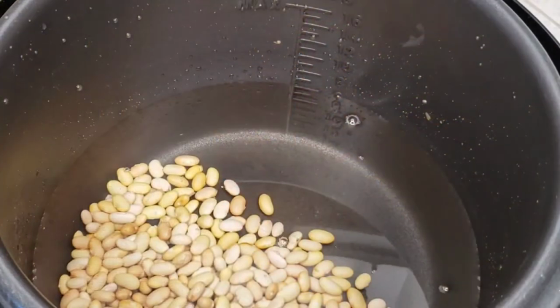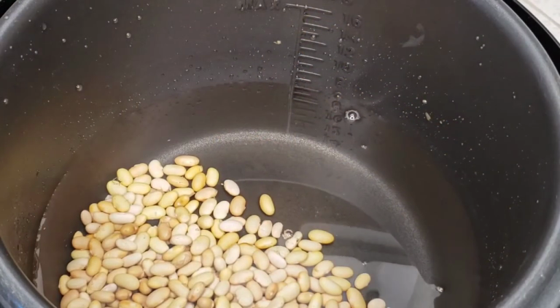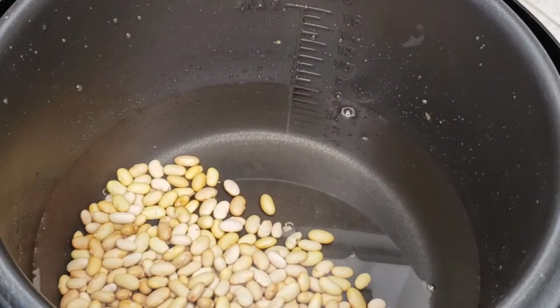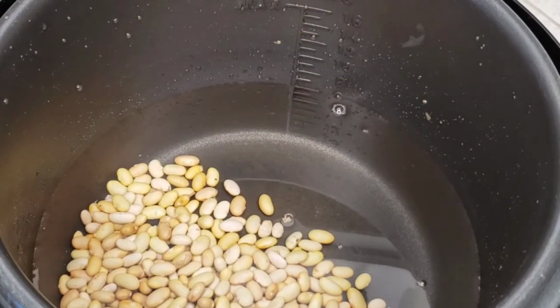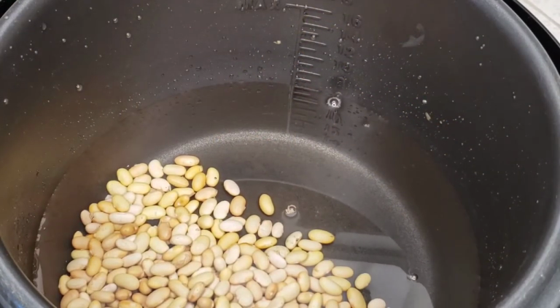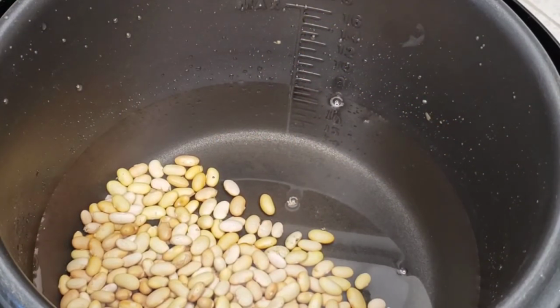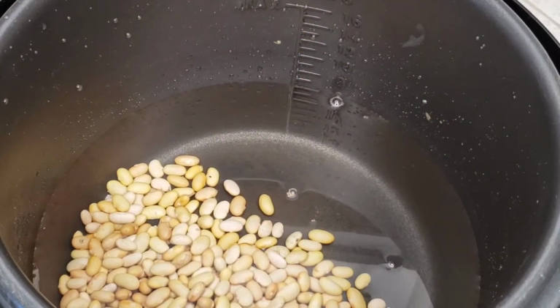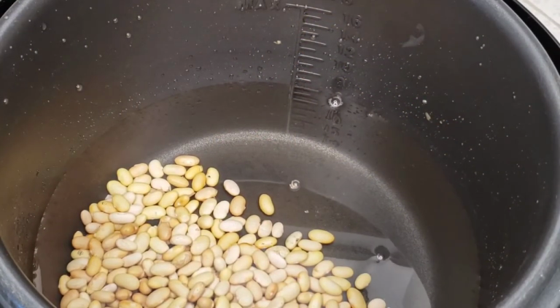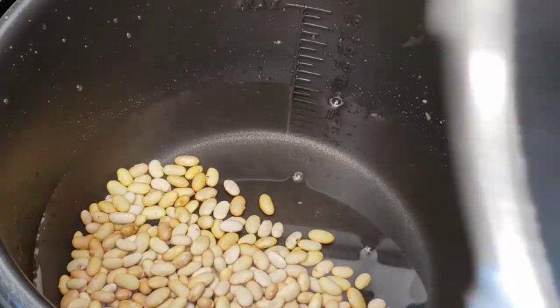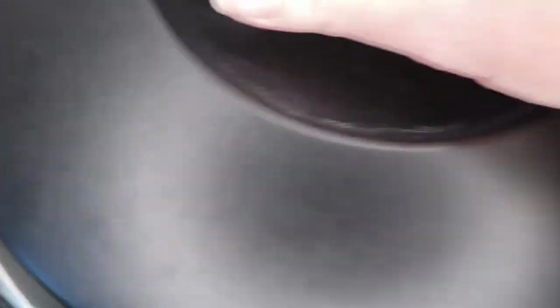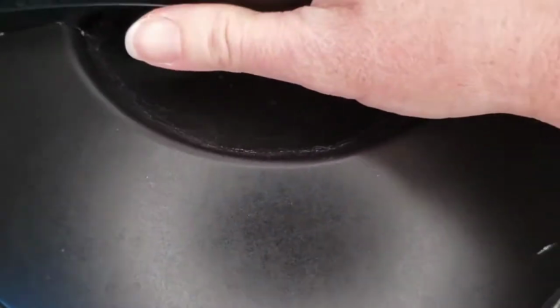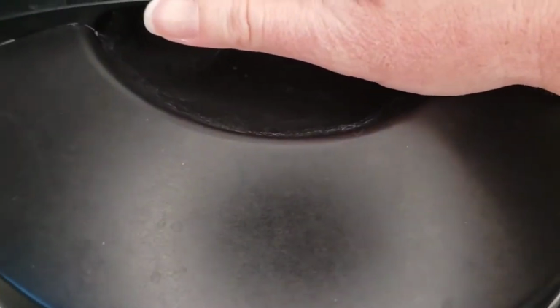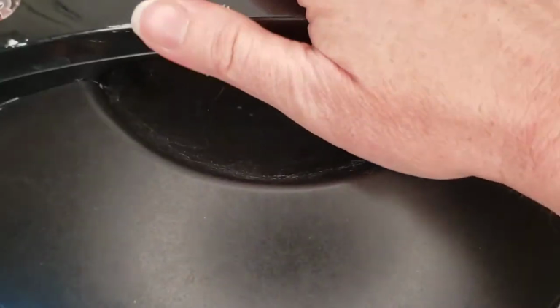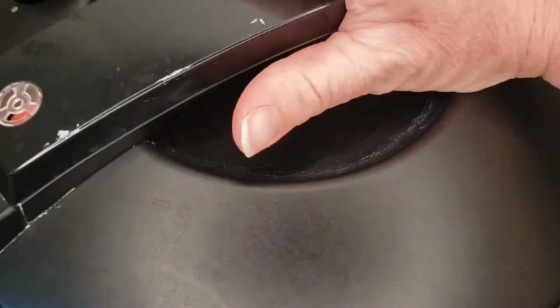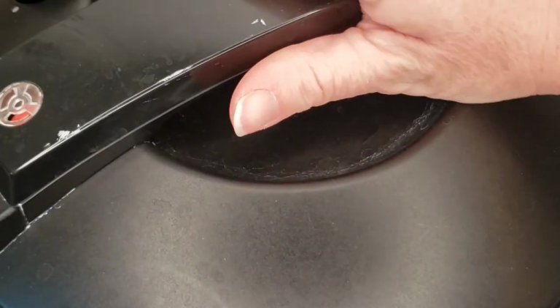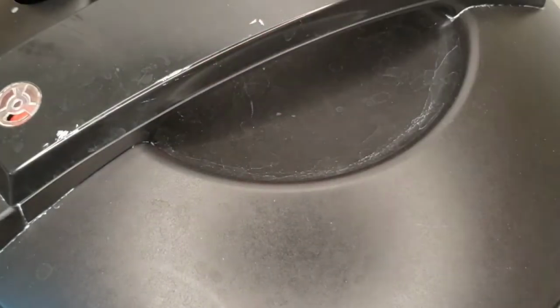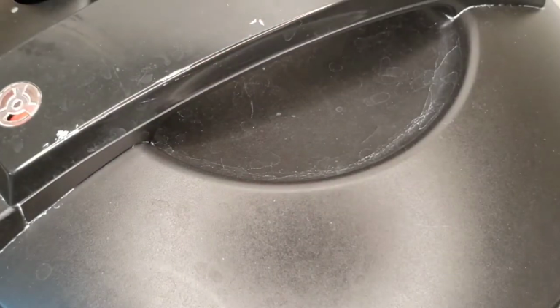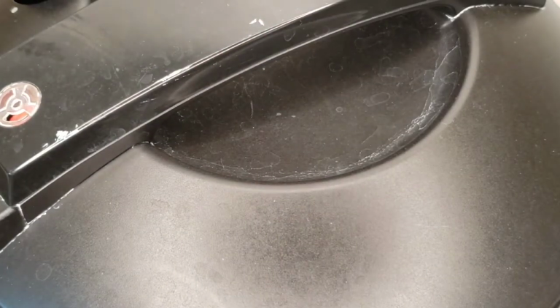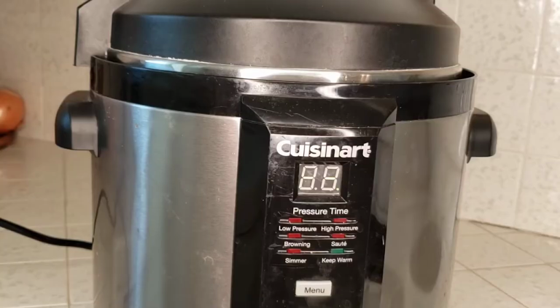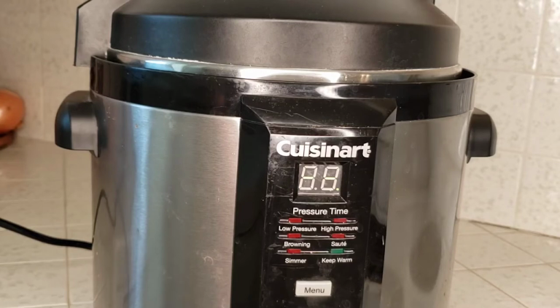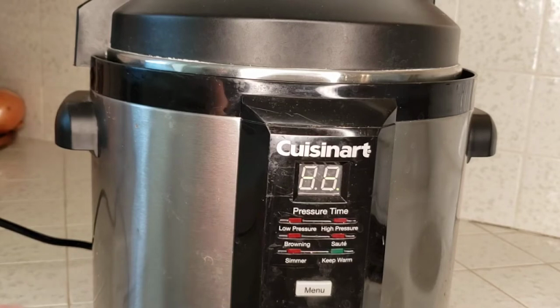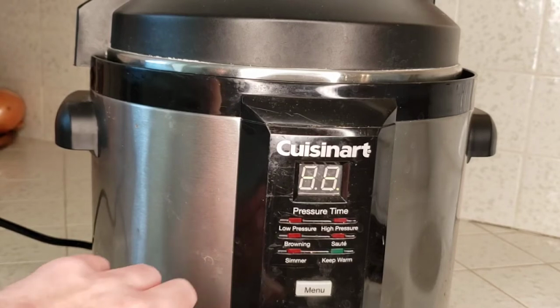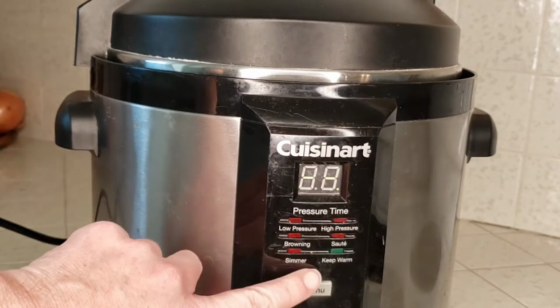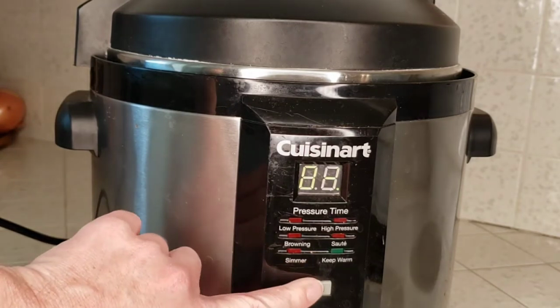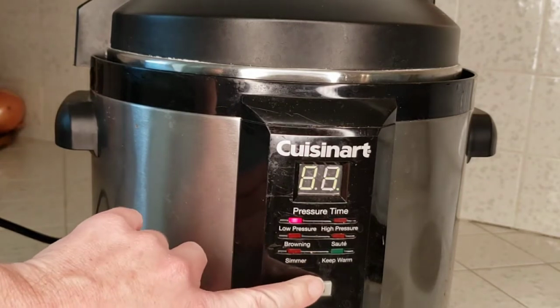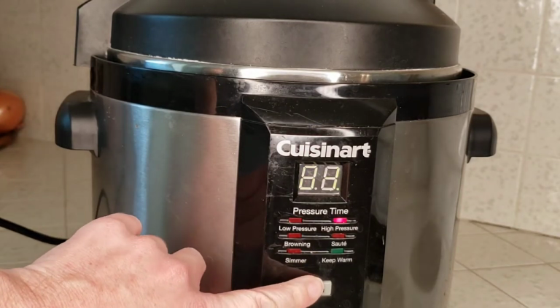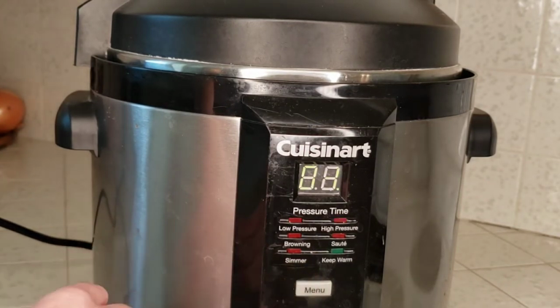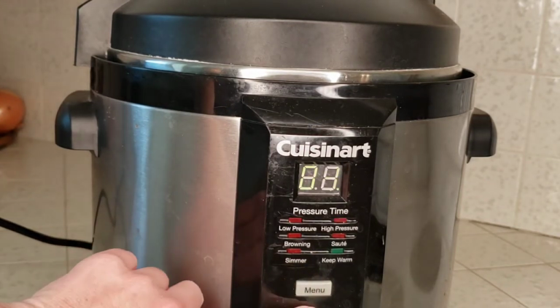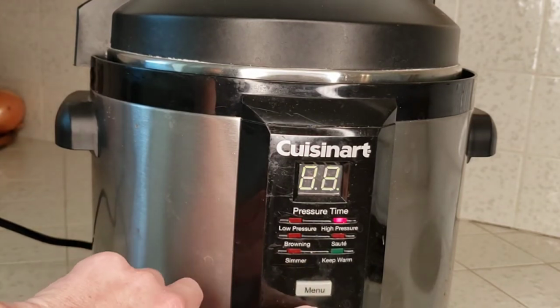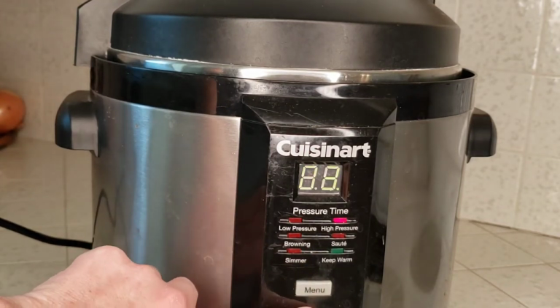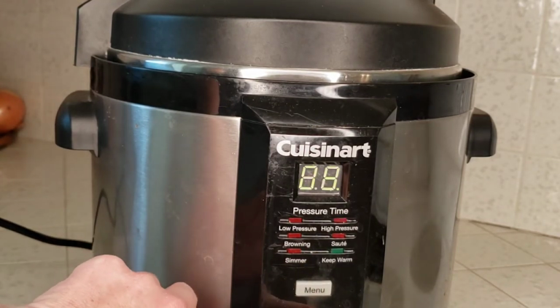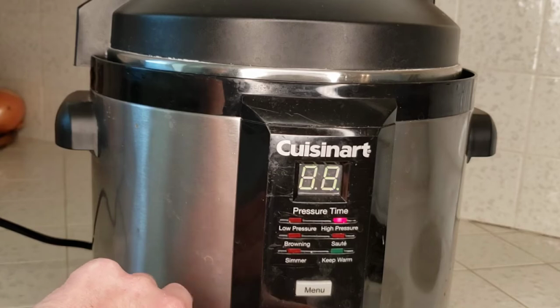We start by cooking up half a pound of rinsed dried mayakoba beans. We've added them to our pressure cooker along with enough water to fill it up to the six cup mark, and we'll cook these on high pressure for 50 to 60 minutes or until our beans are tender.